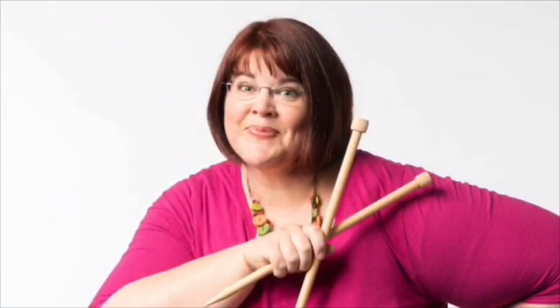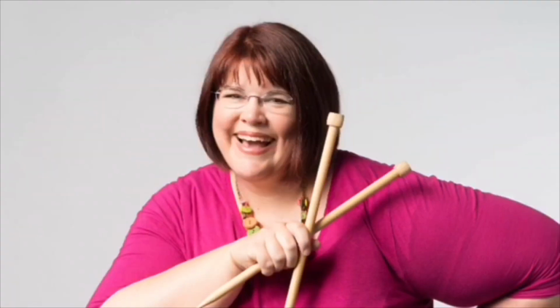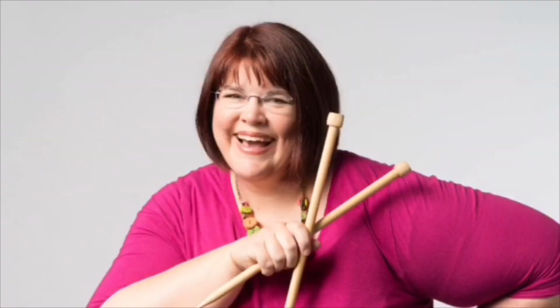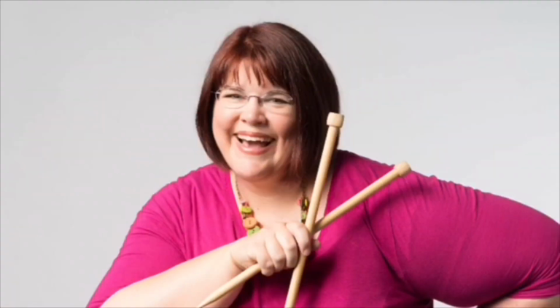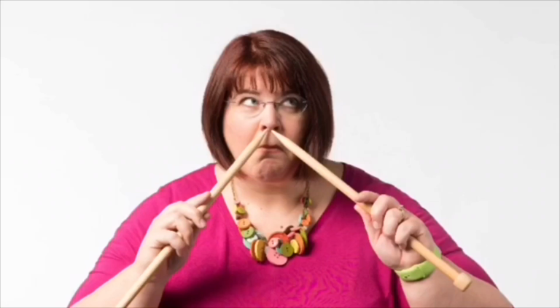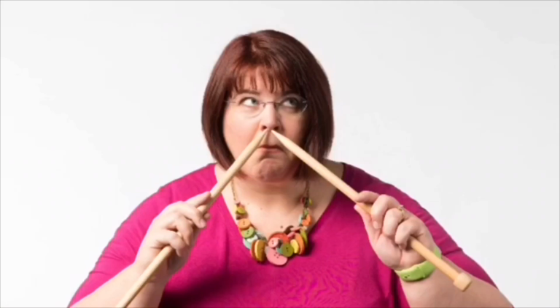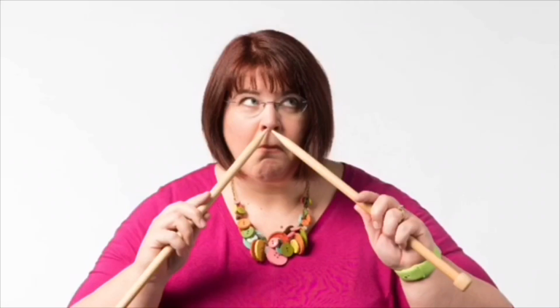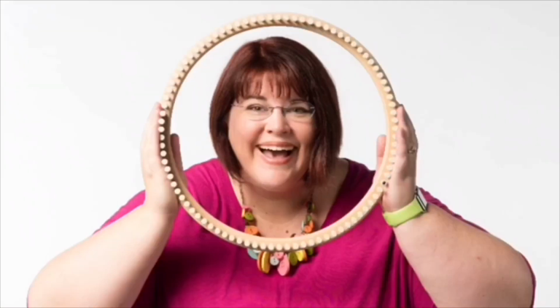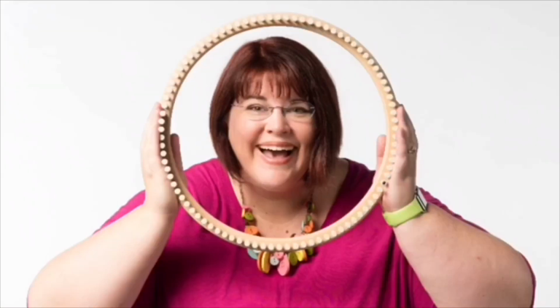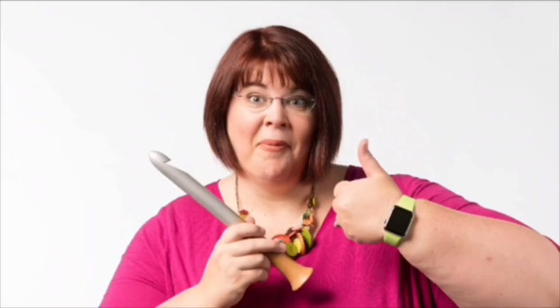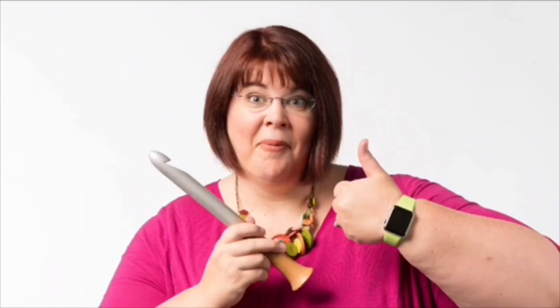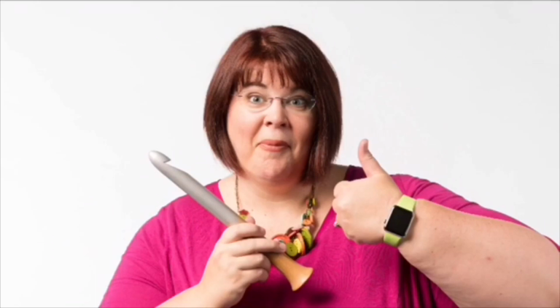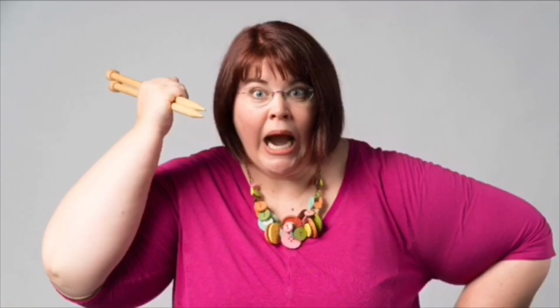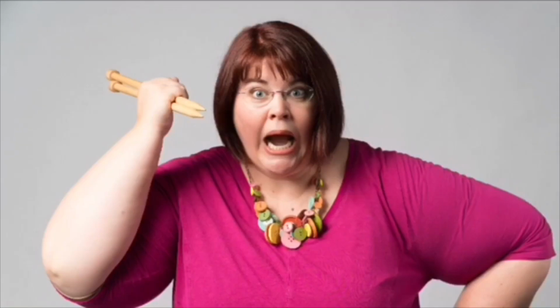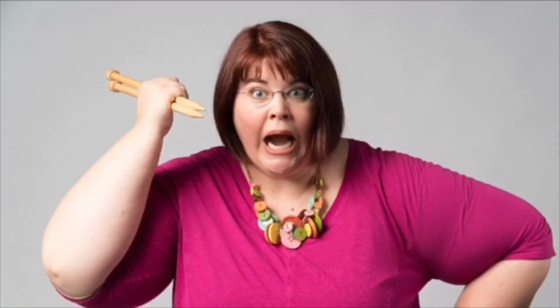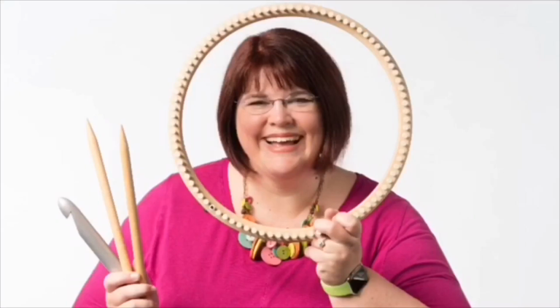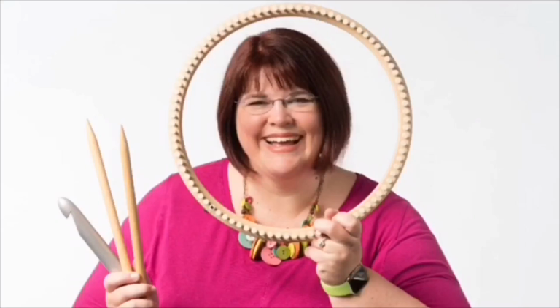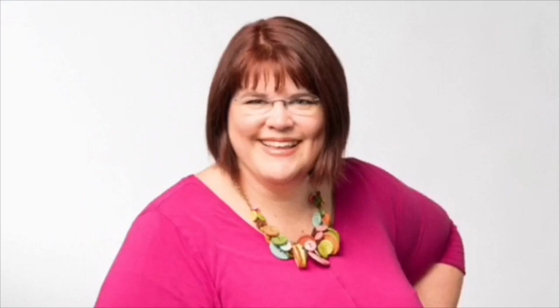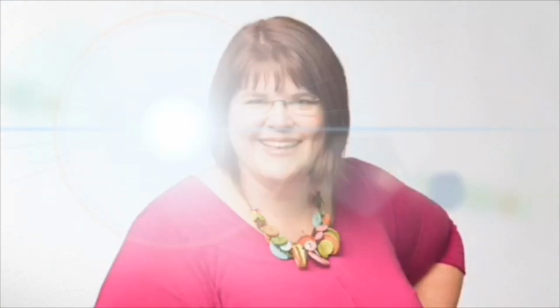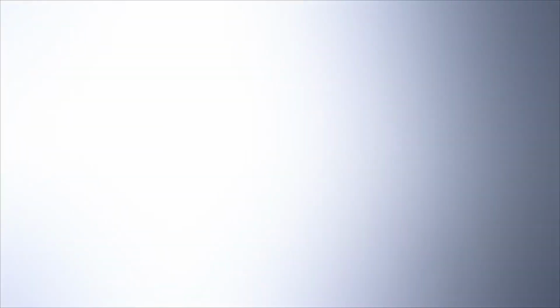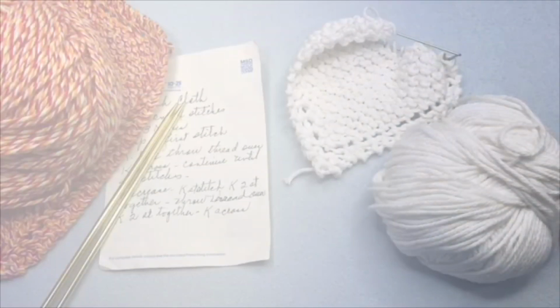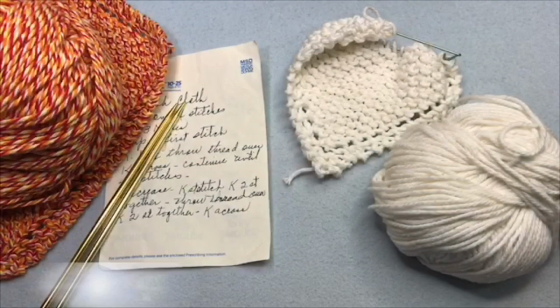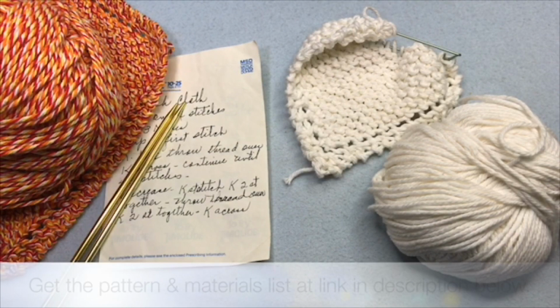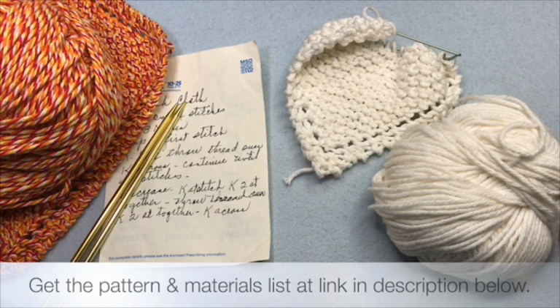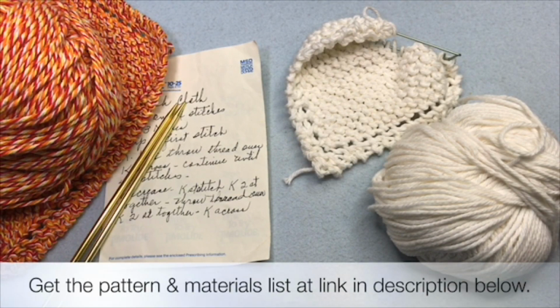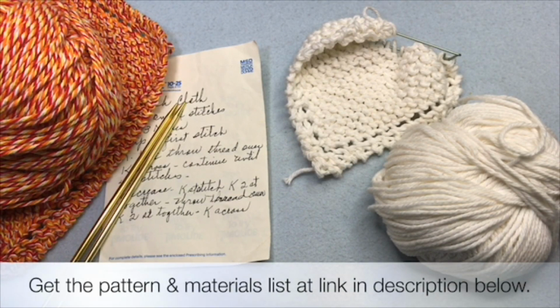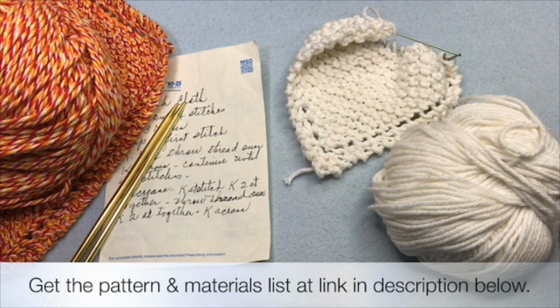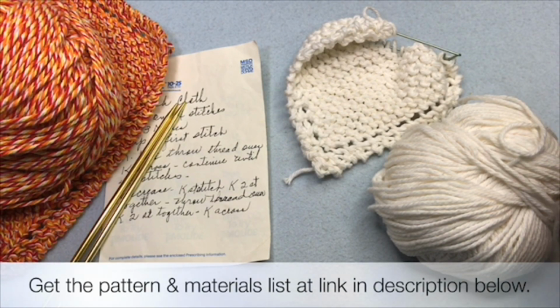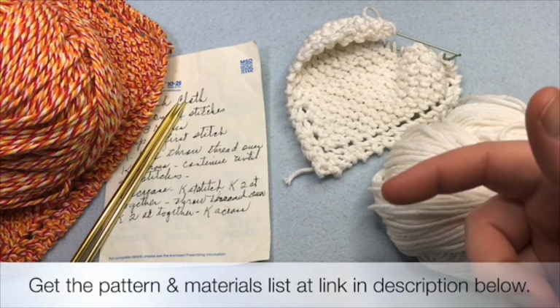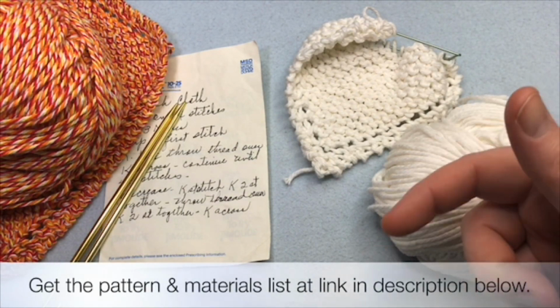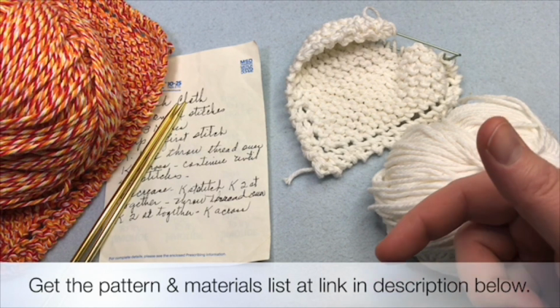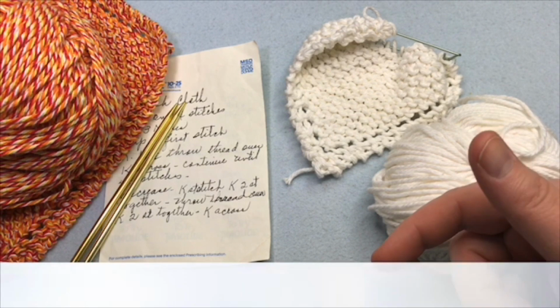Welcome to GoodKnit Kisses. We're all about helping you stitch your love and love your stitches. To get your pattern for Grandma's favorite dishcloth, click on the link below.